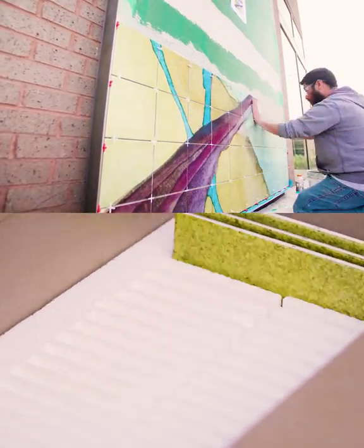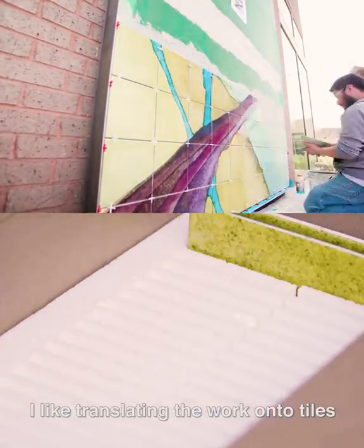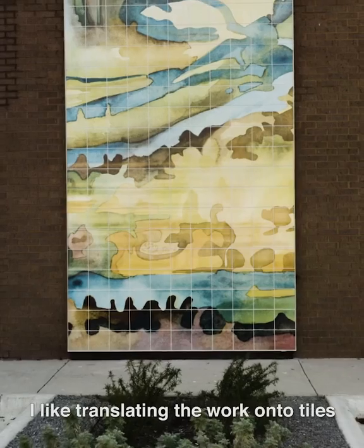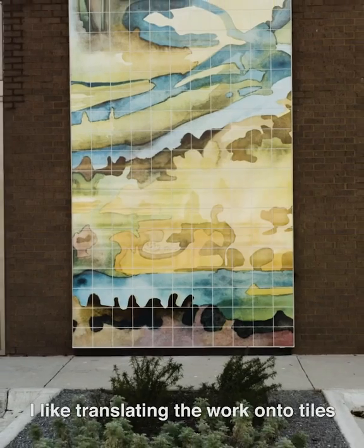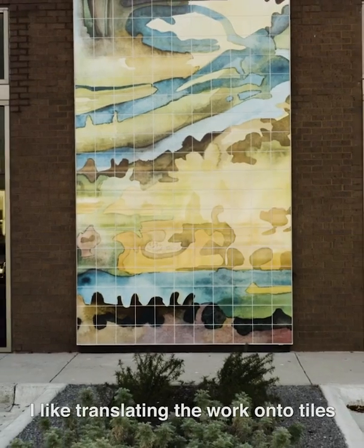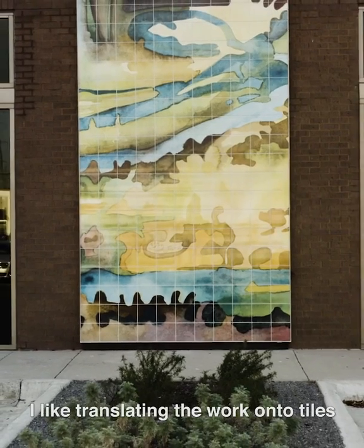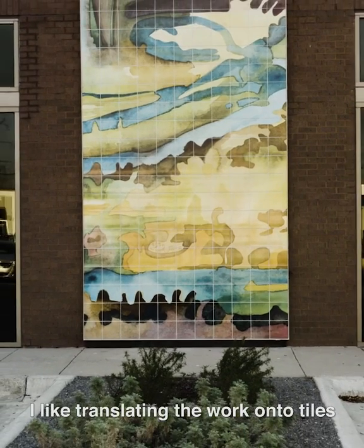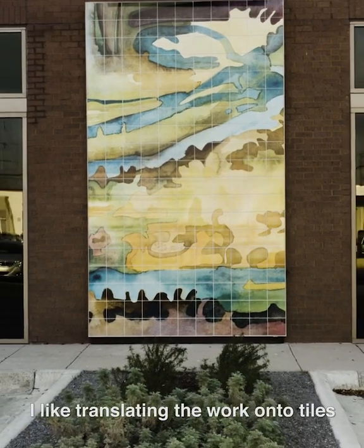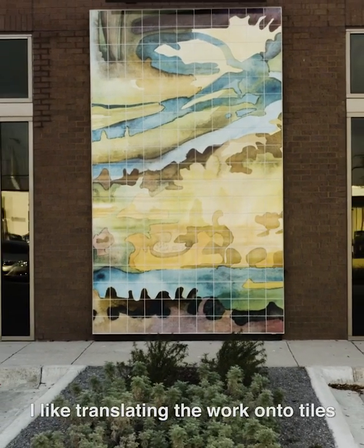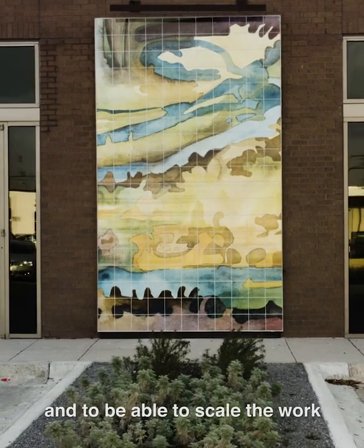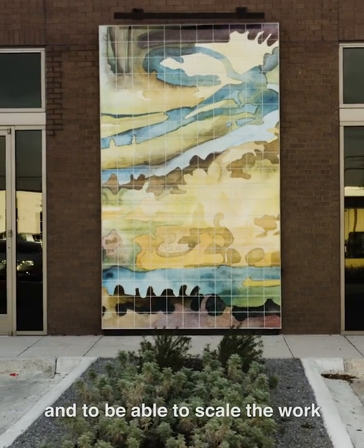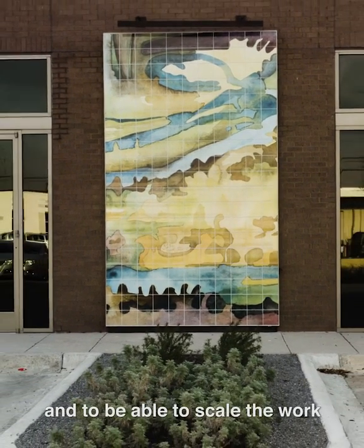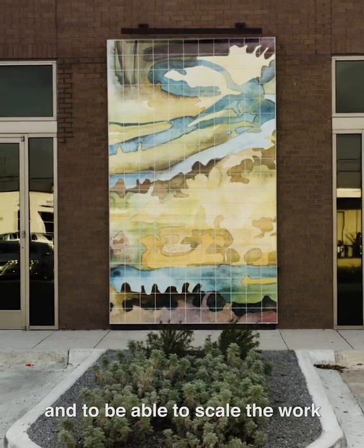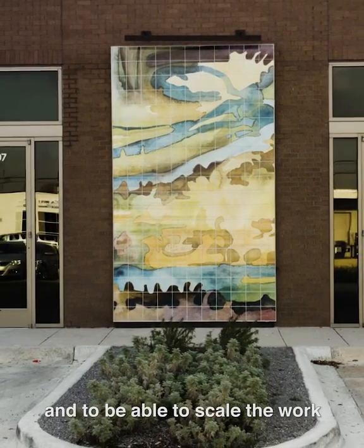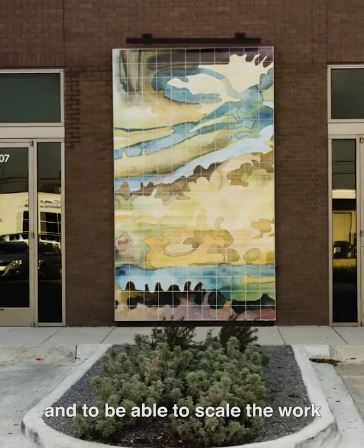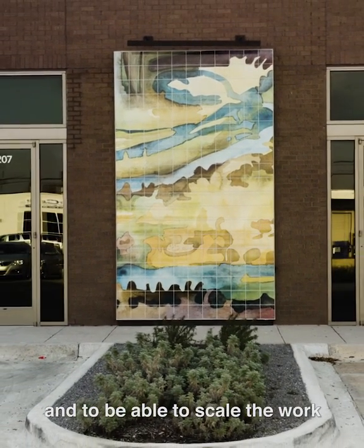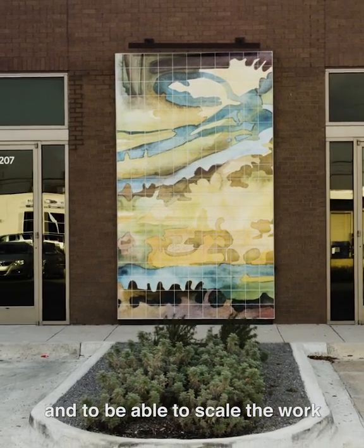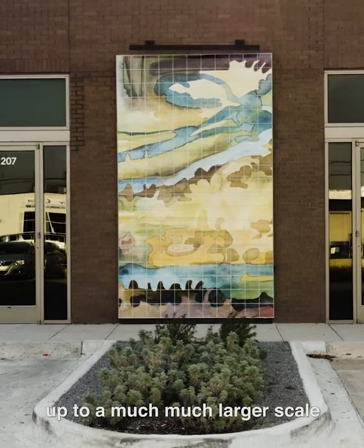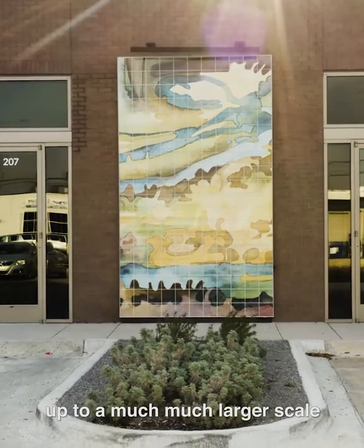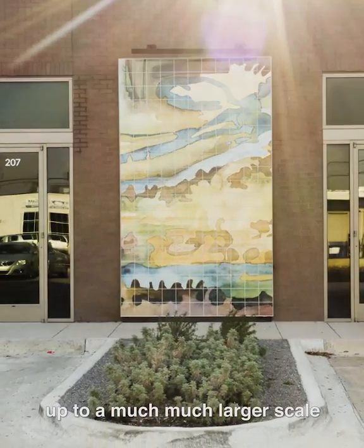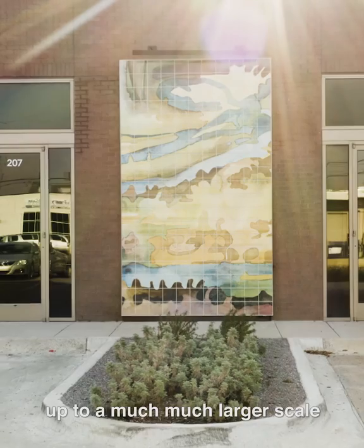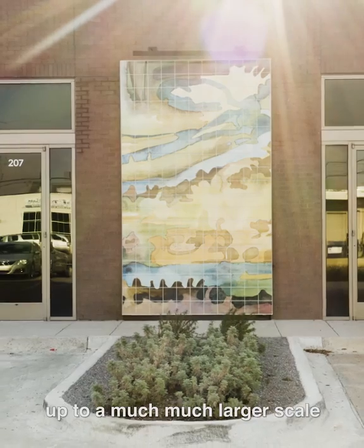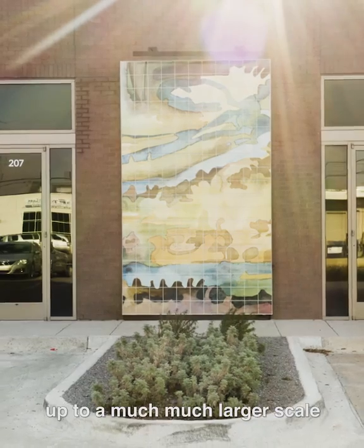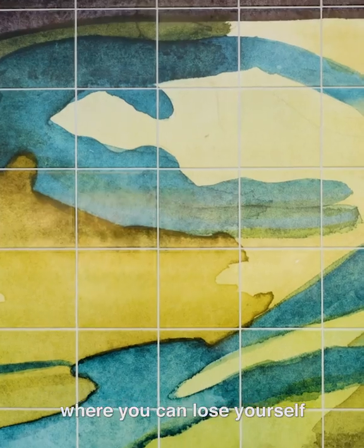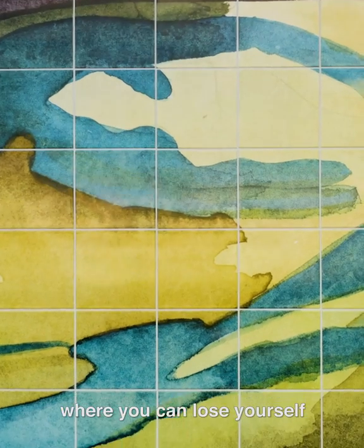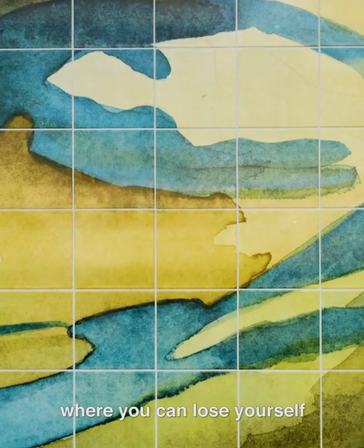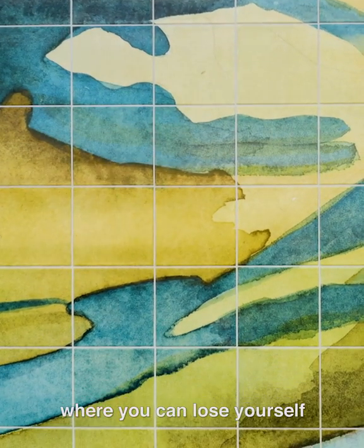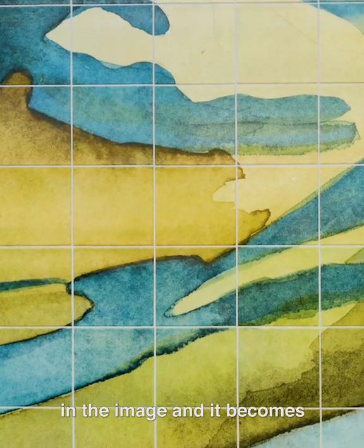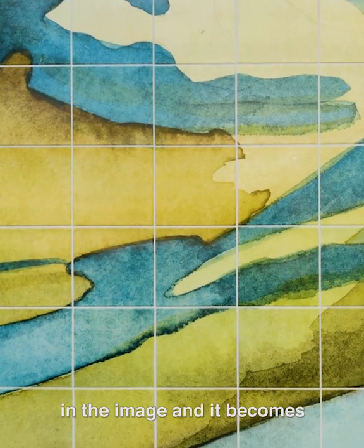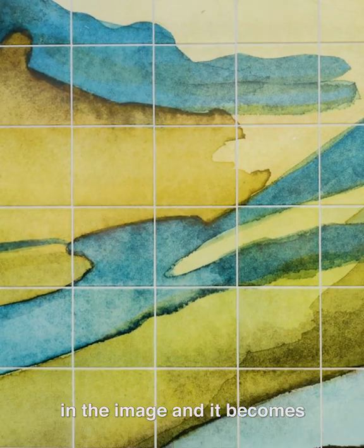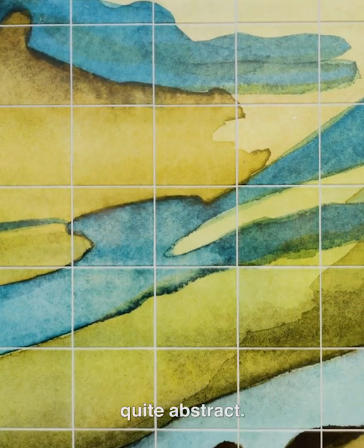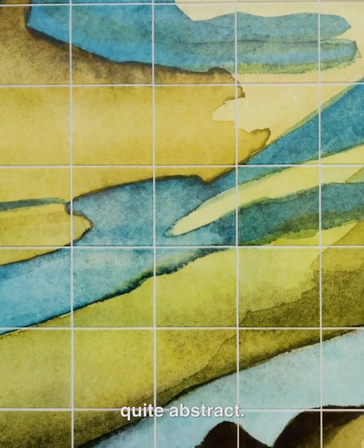I like translating the work onto tiles and to be able to scale the work up to a much, much larger scale where you can lose yourself in the image and it becomes quite abstract.